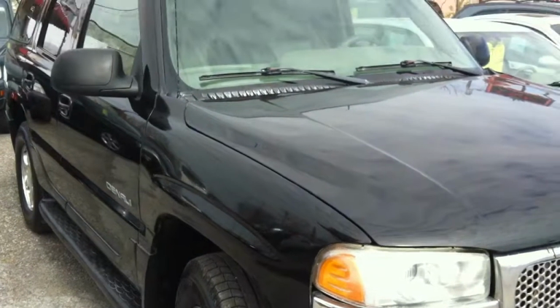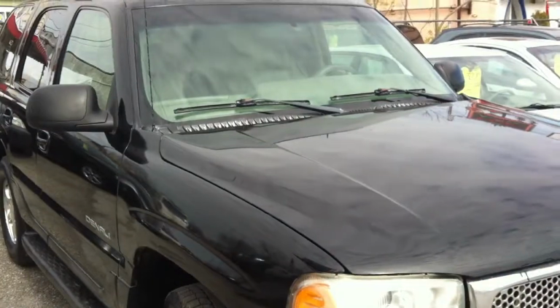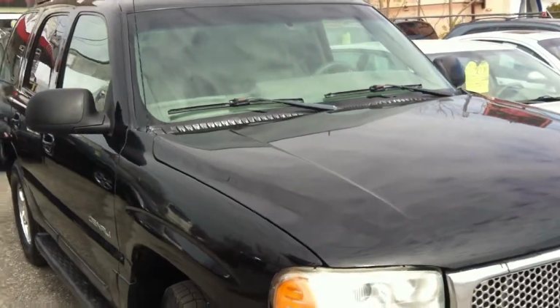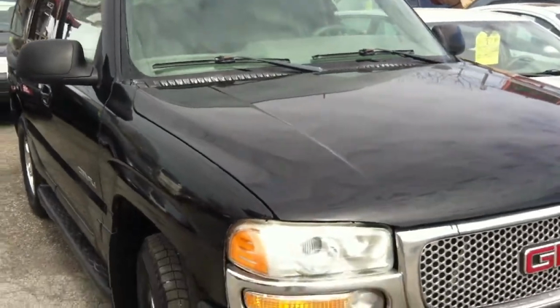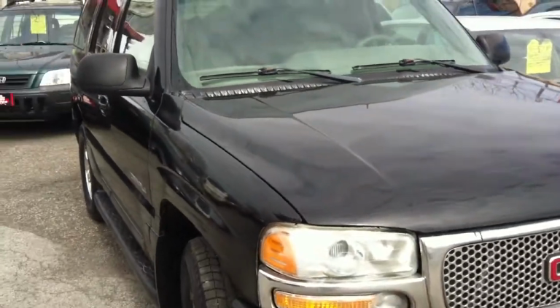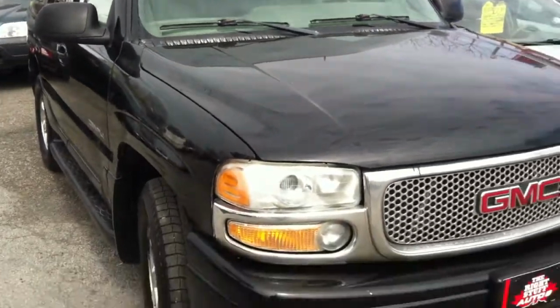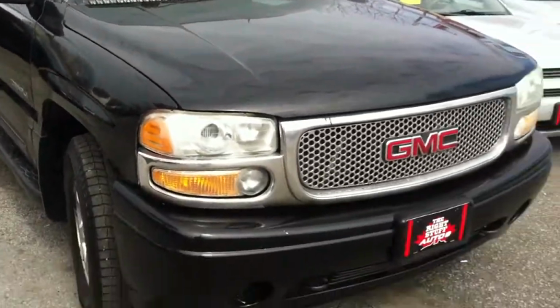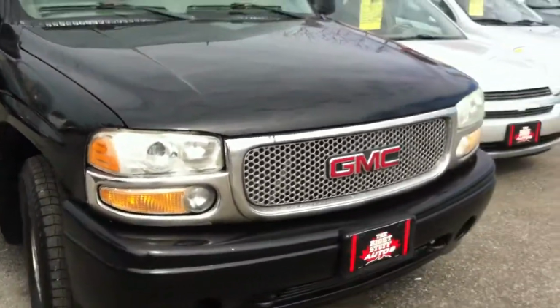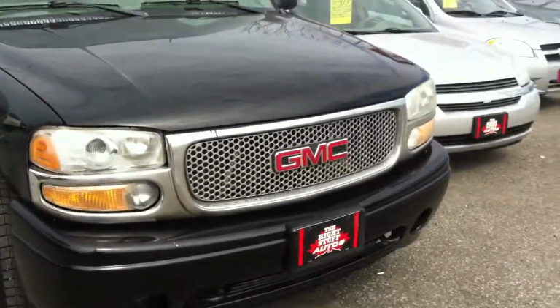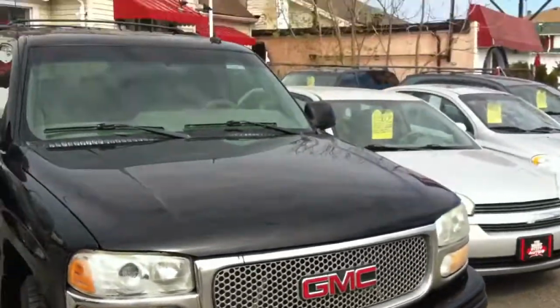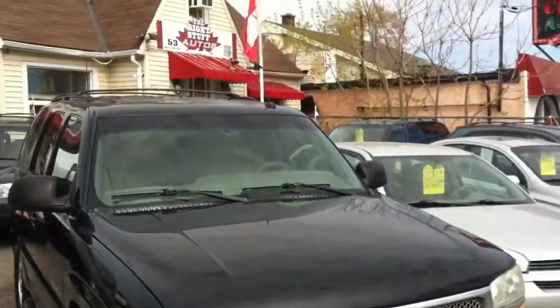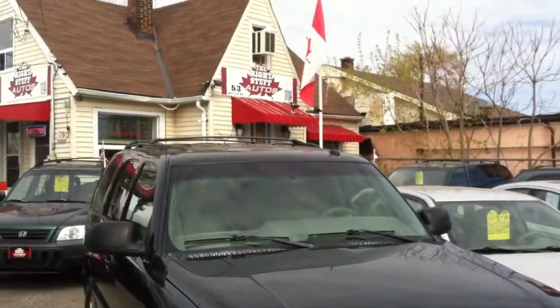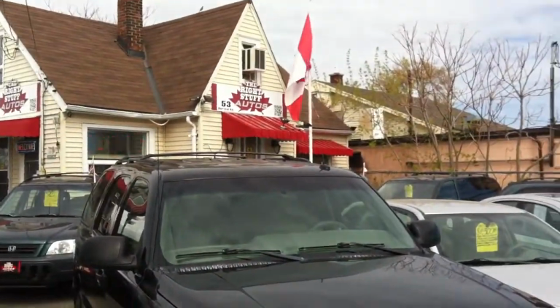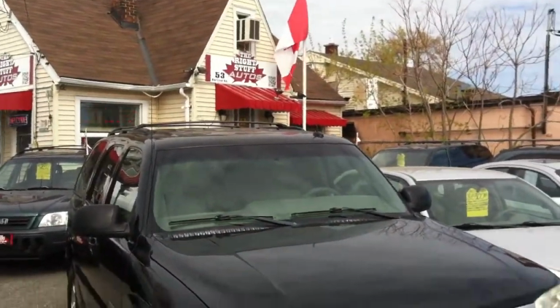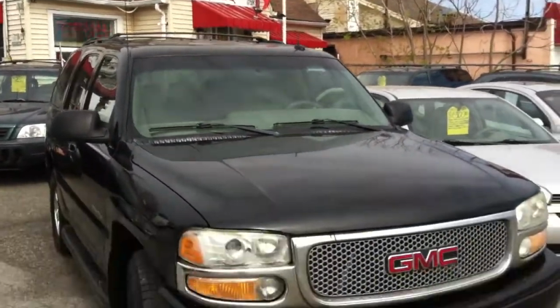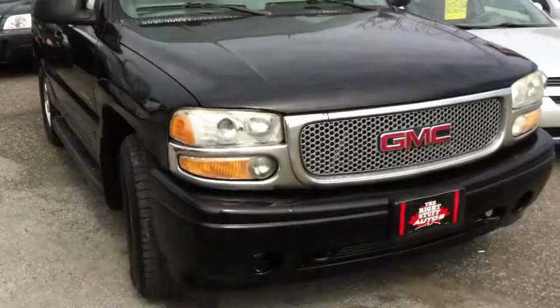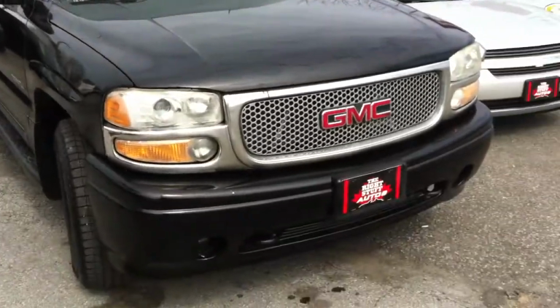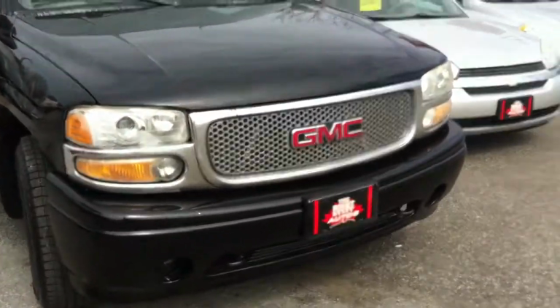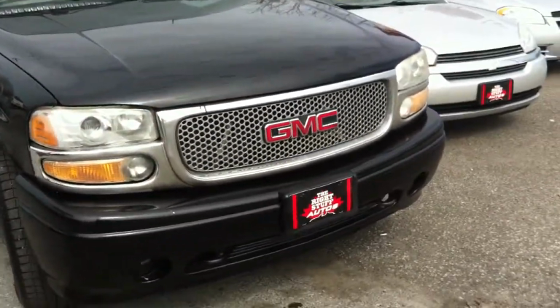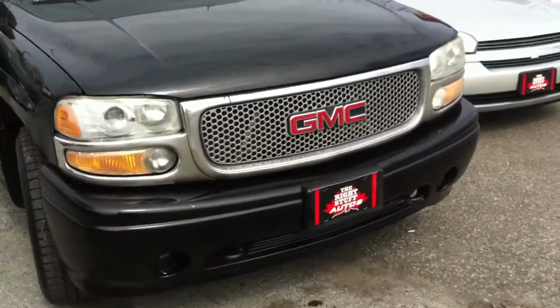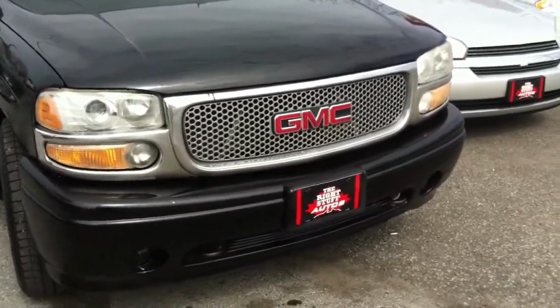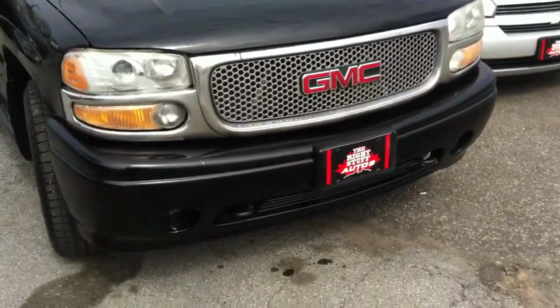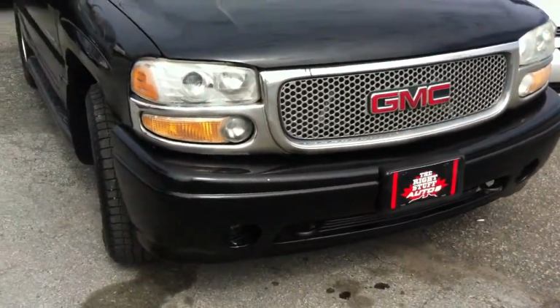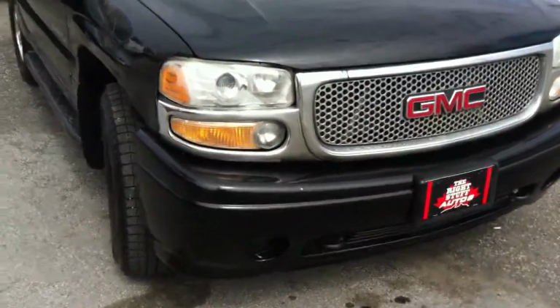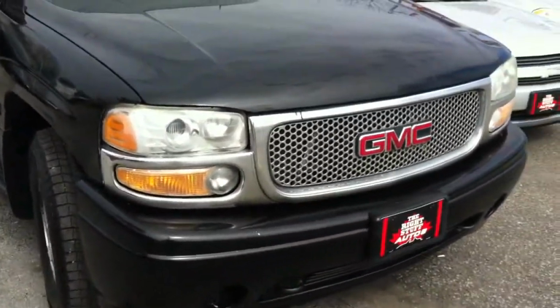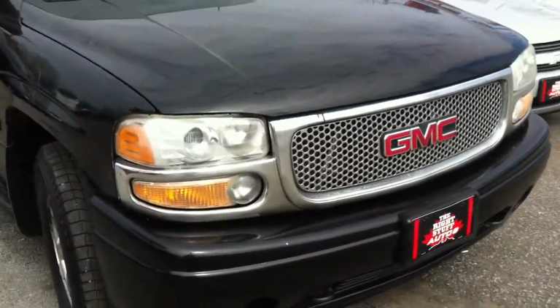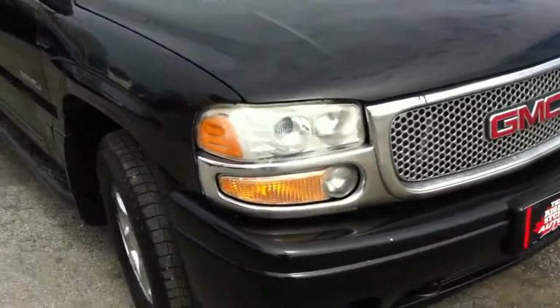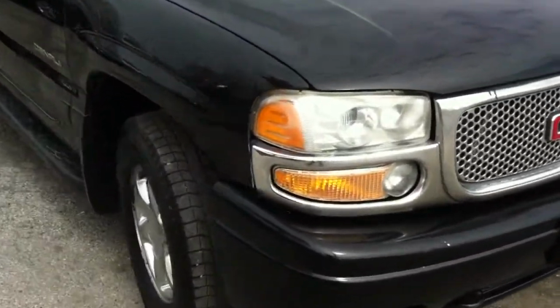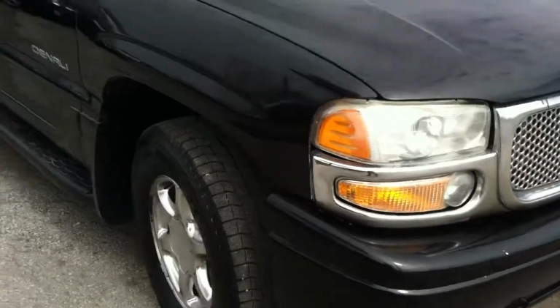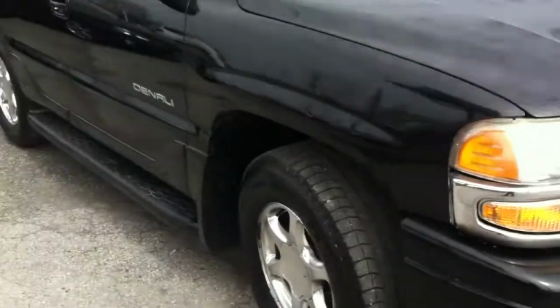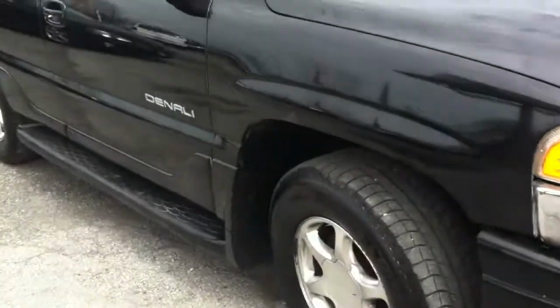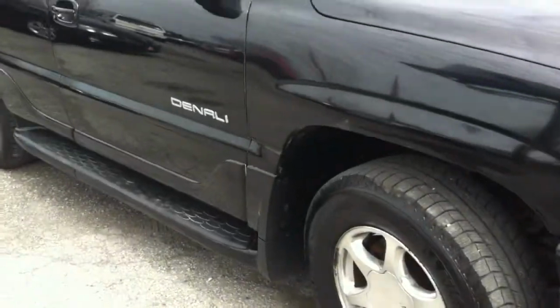Good morning, this is Paul McDonald from Right Stuff Autos at 53 Hartzell Road, St. Catharines, Ontario. One of today's featured vehicles is a 2002 GMC Yukon Denali.